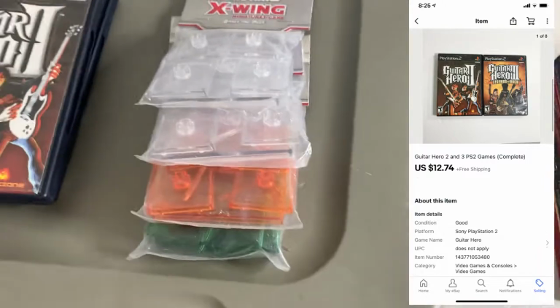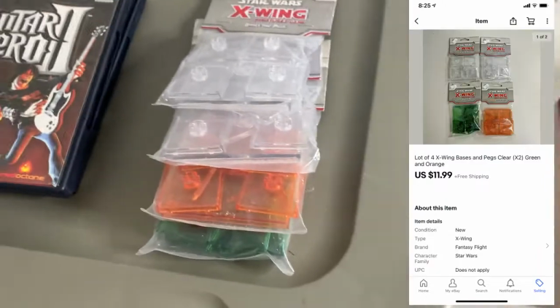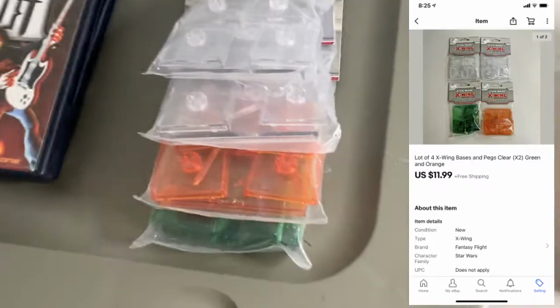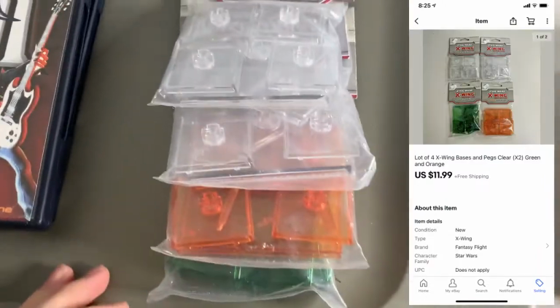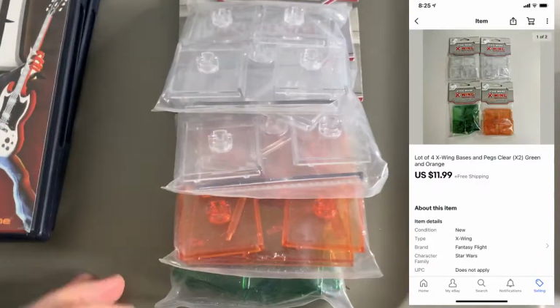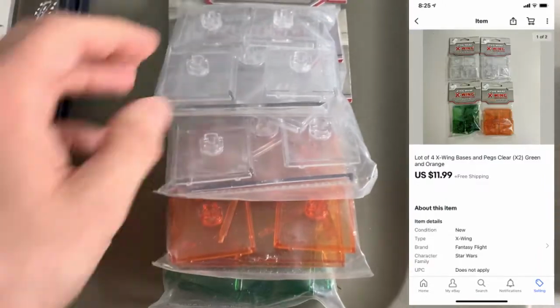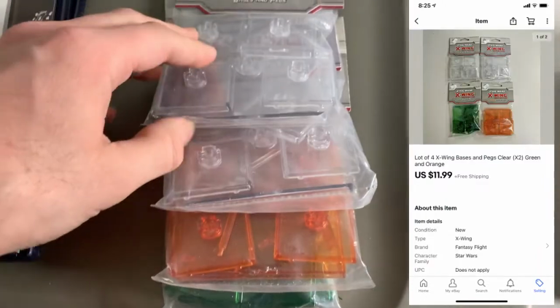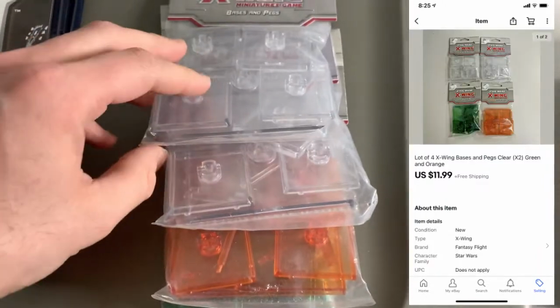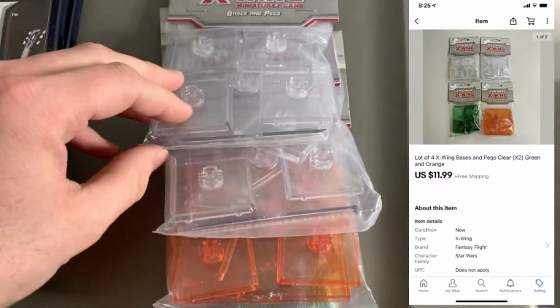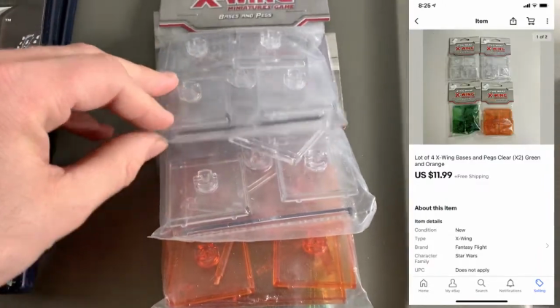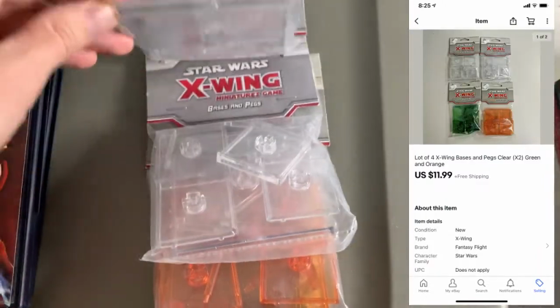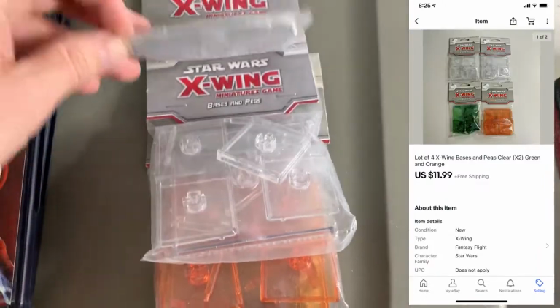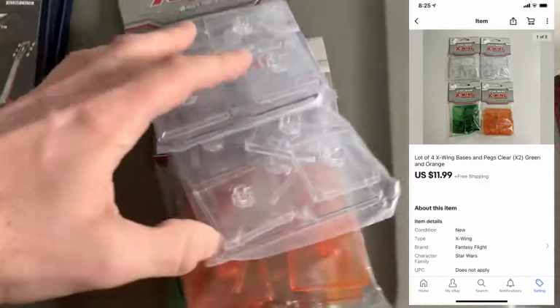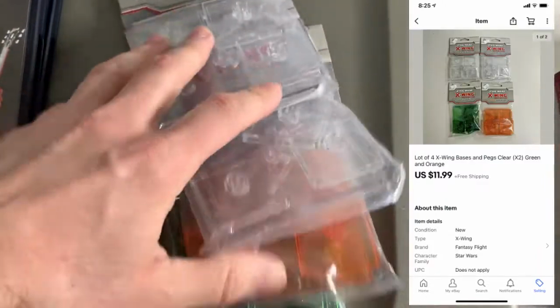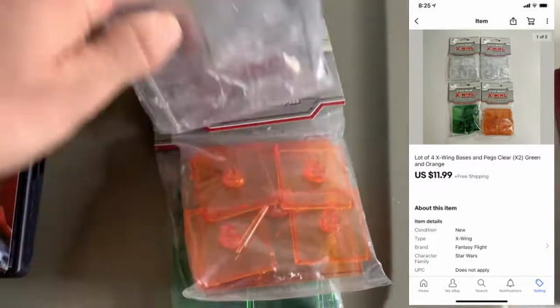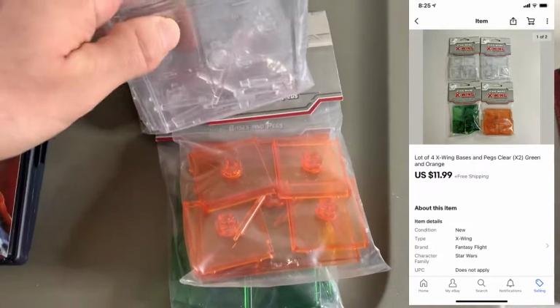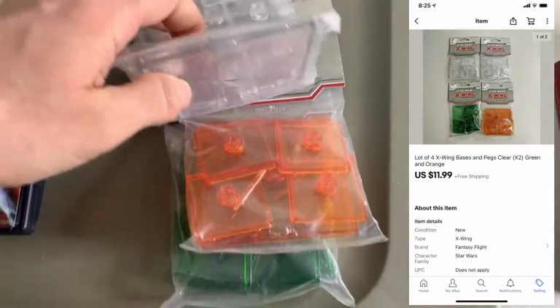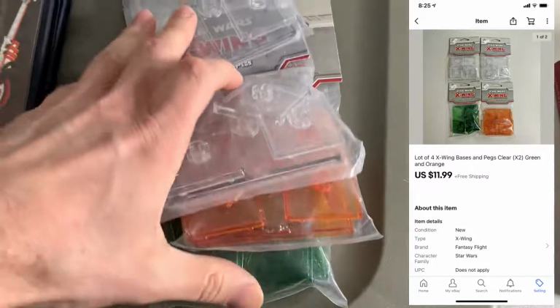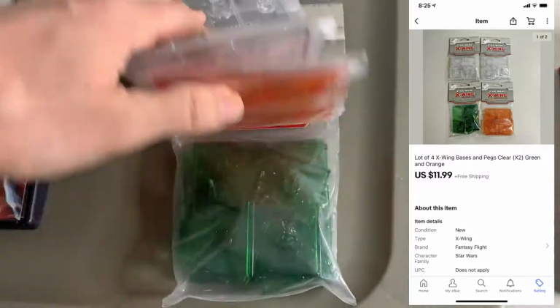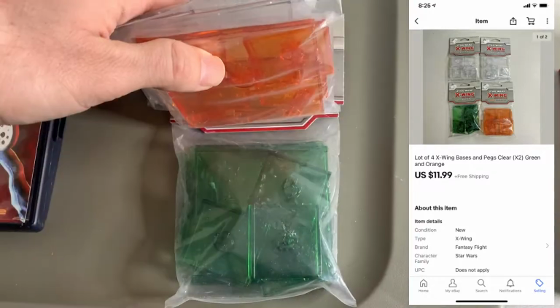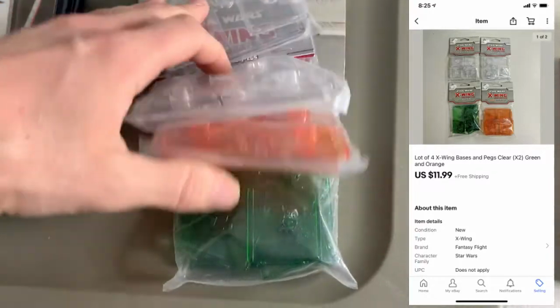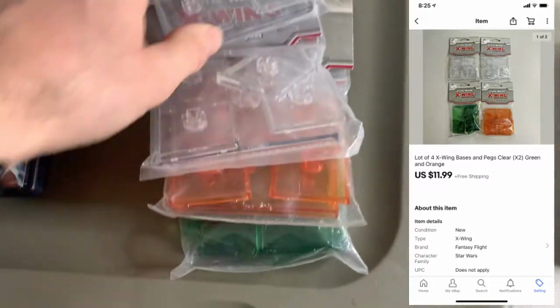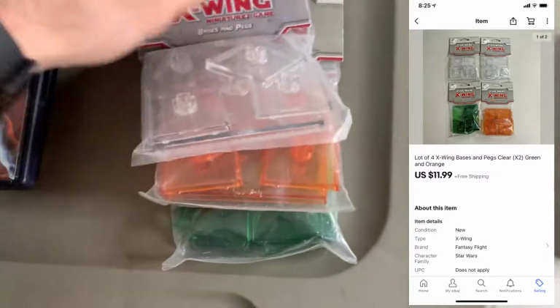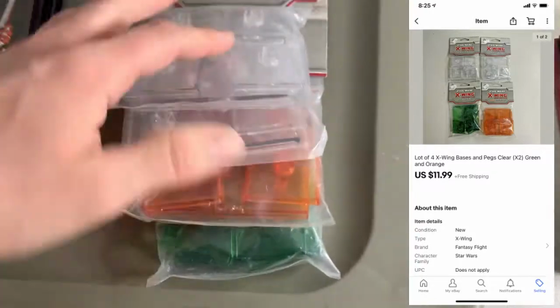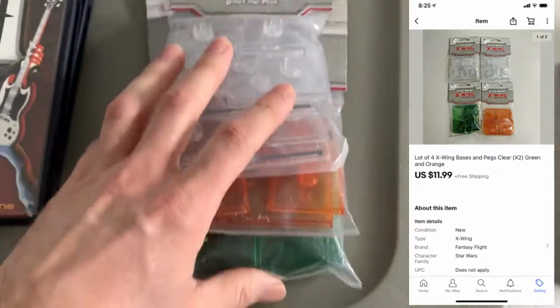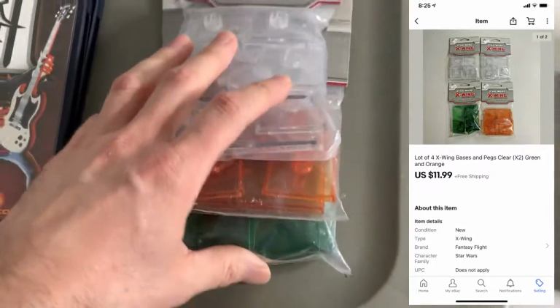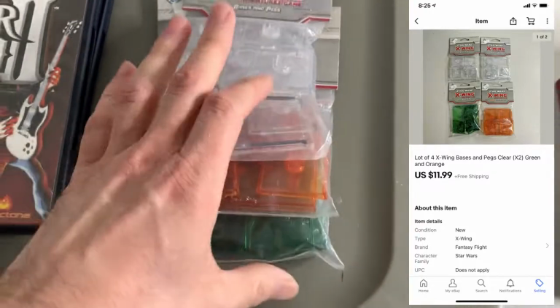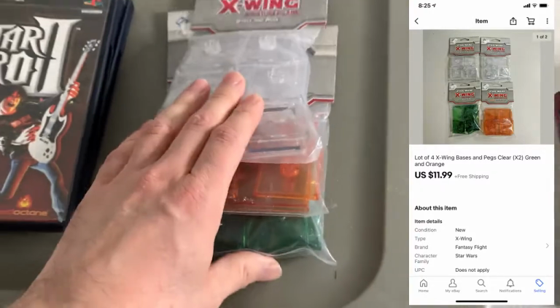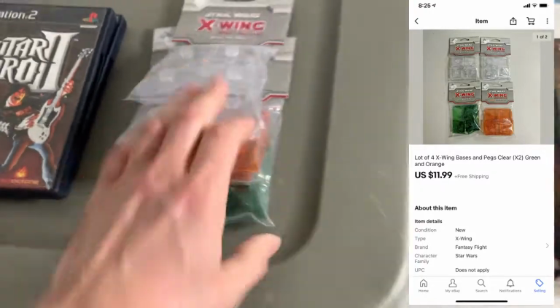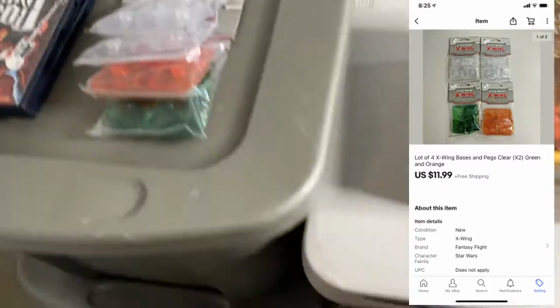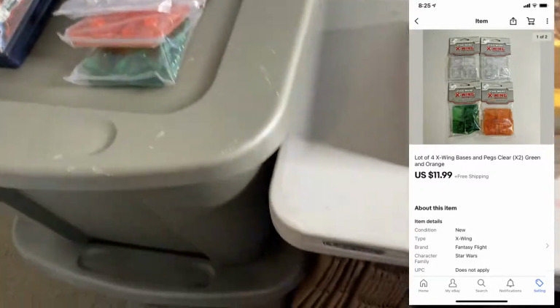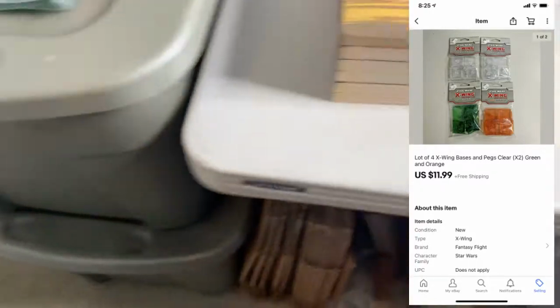Next up, got this lot of four X-Wing mini pegs, little pack of things. This lot ended up selling for $11.99. I've had these listed for a long time, so finally sold.